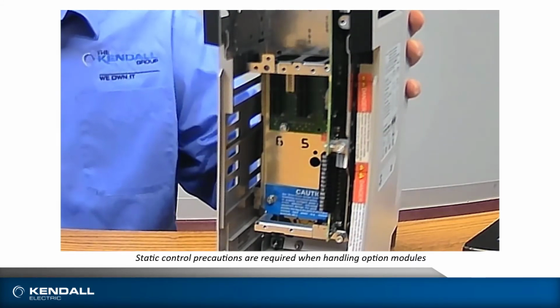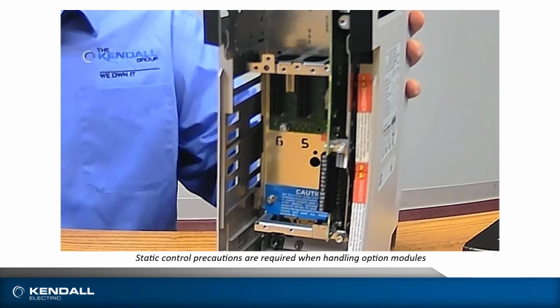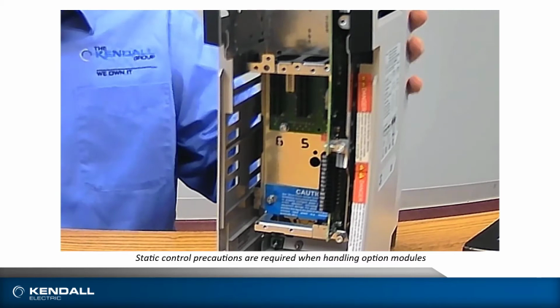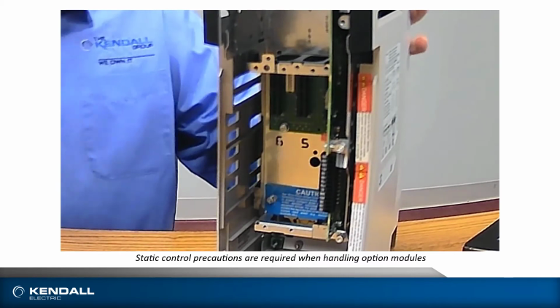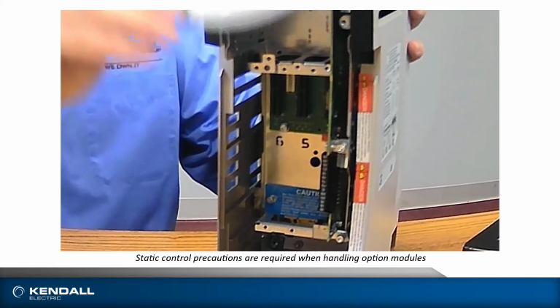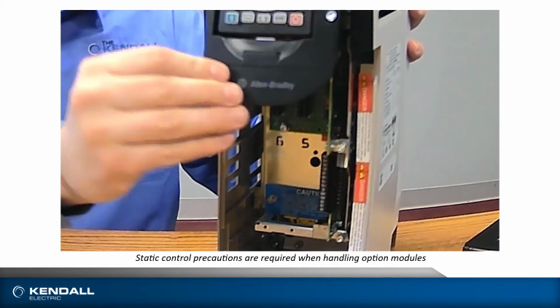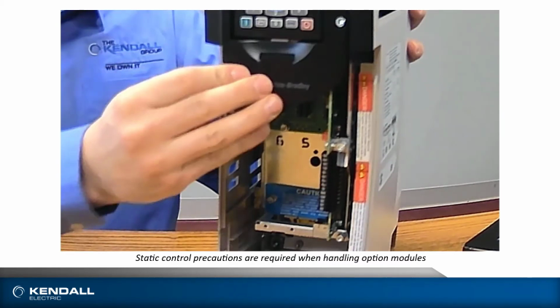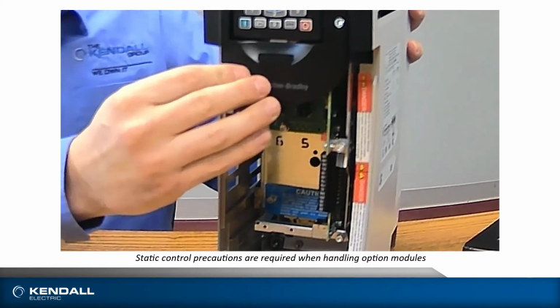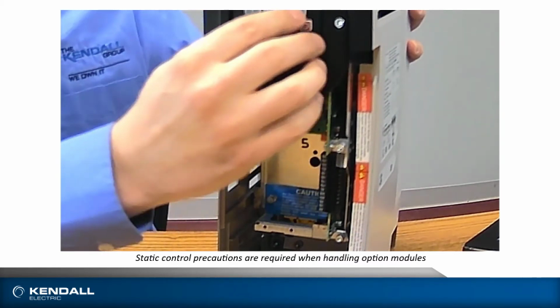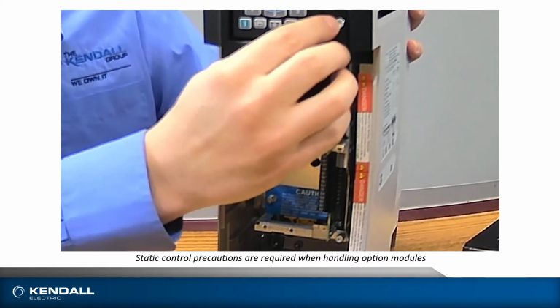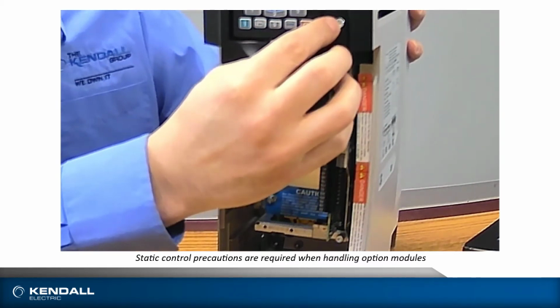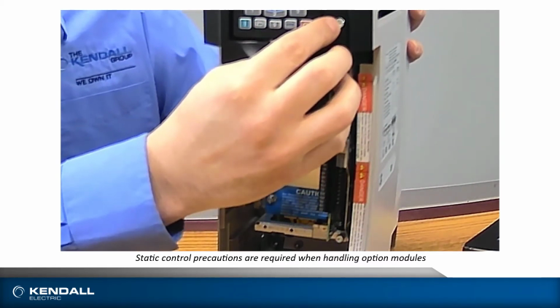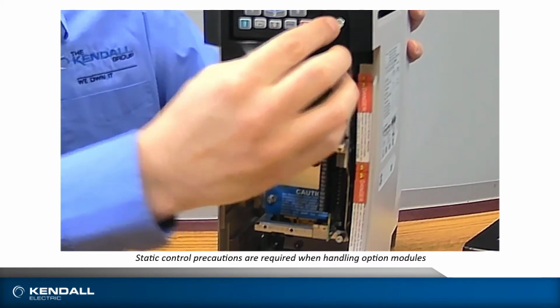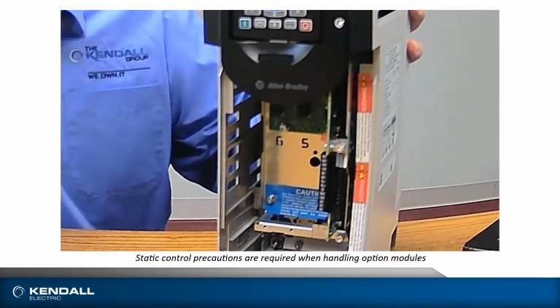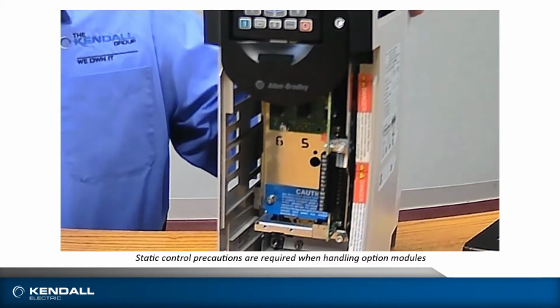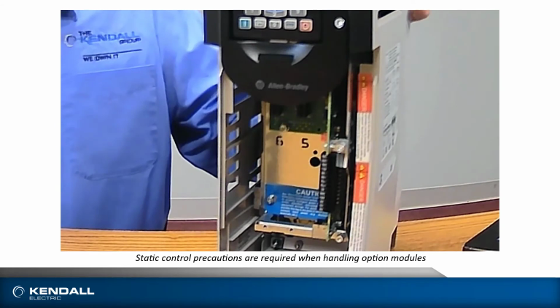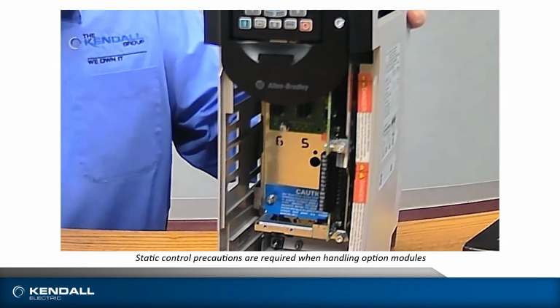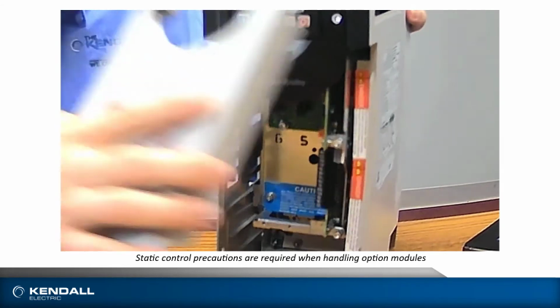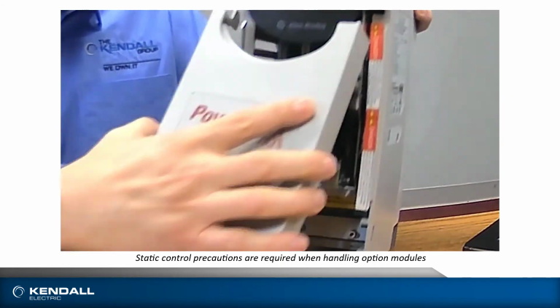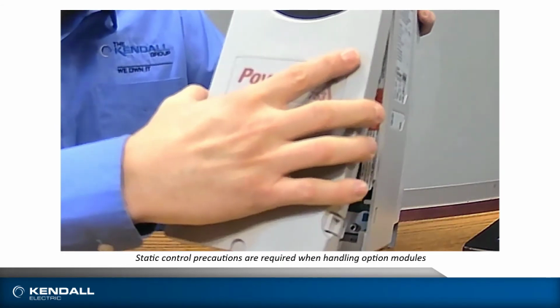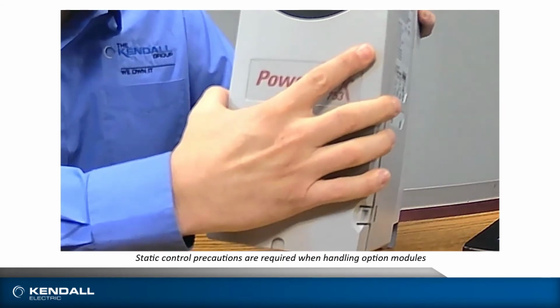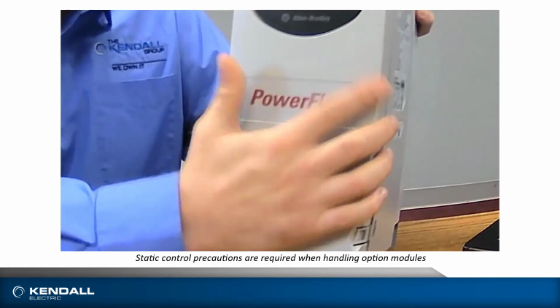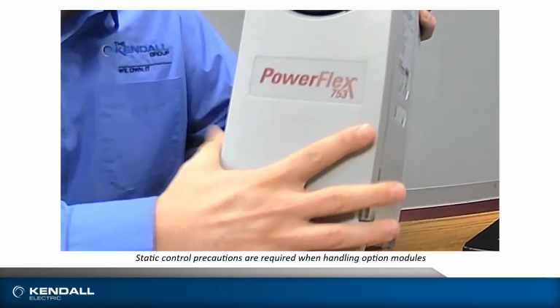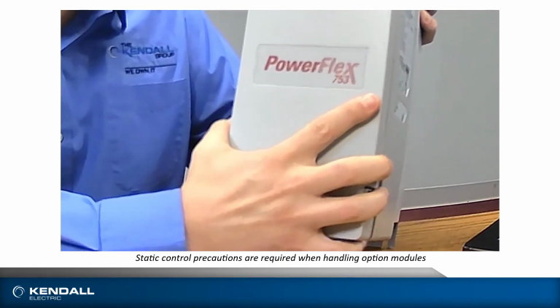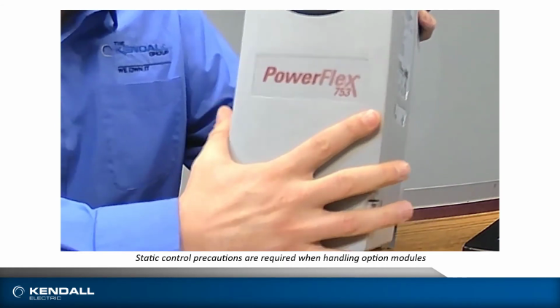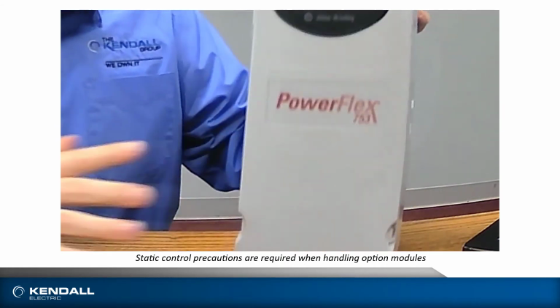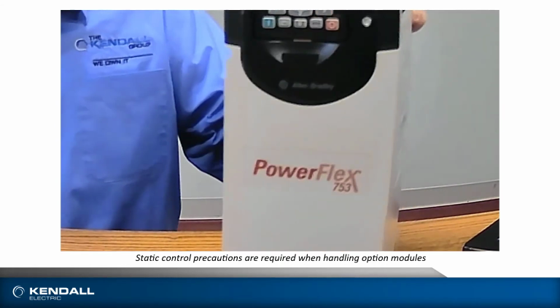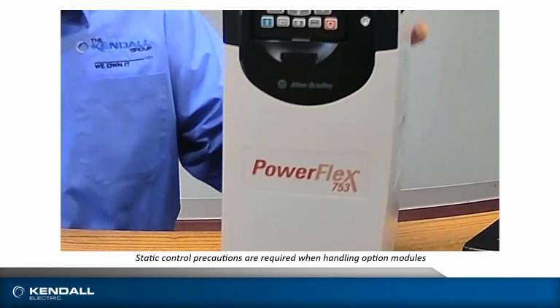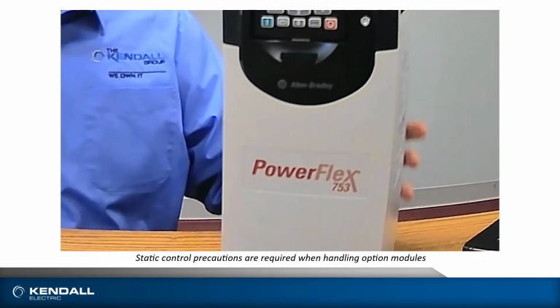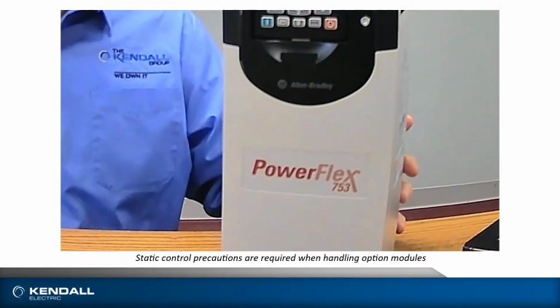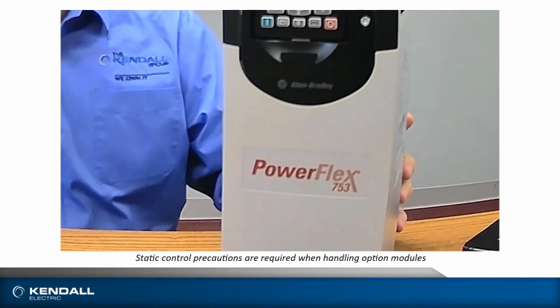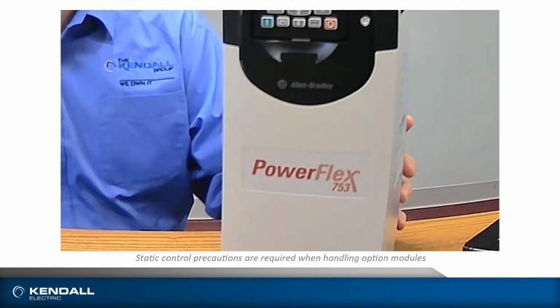When you're done, you will close the lid. There is a screw to lock the lid down, and you can put your cover back on your drive. Your drive is back to being ready to run.